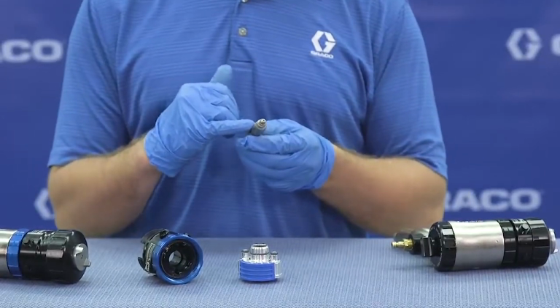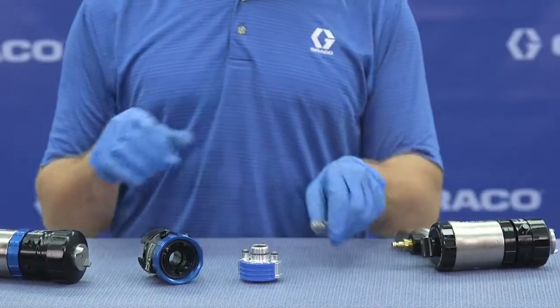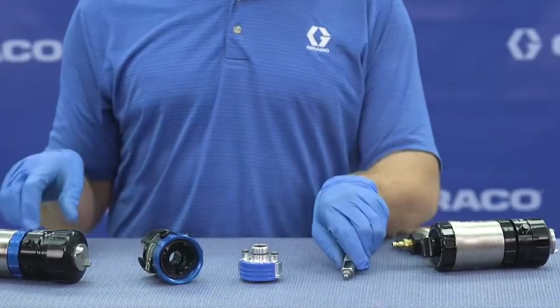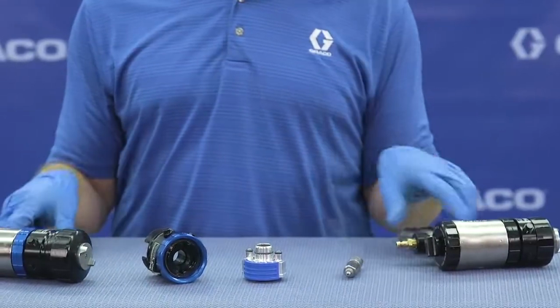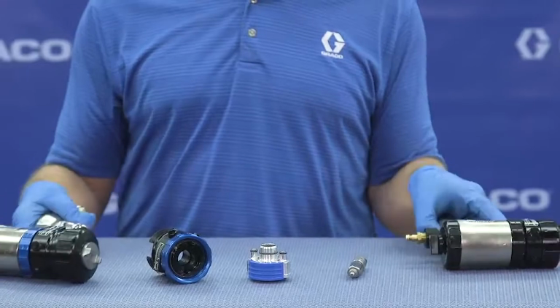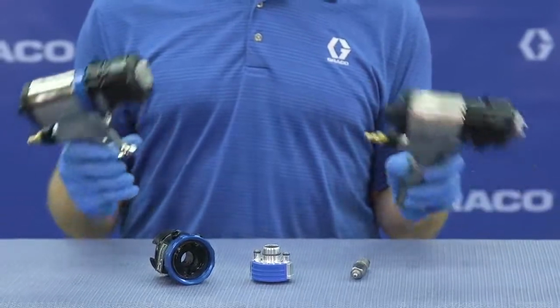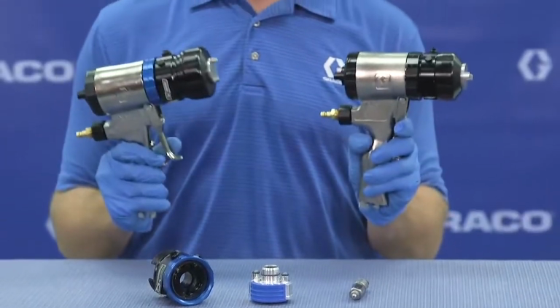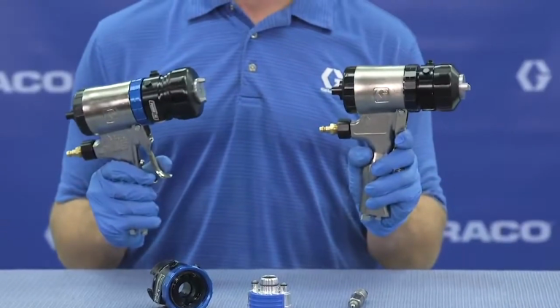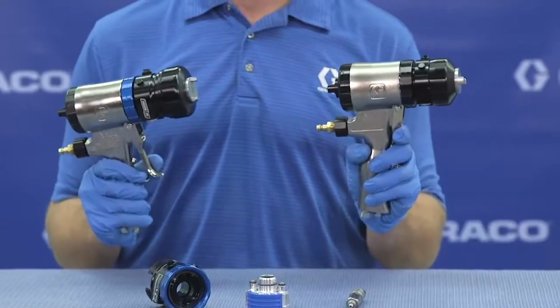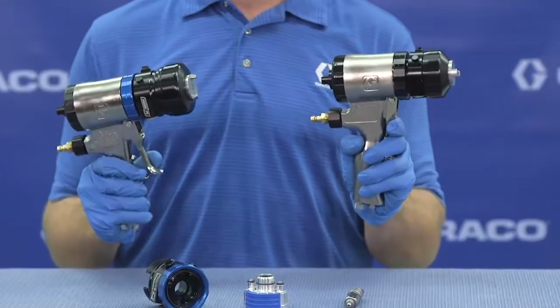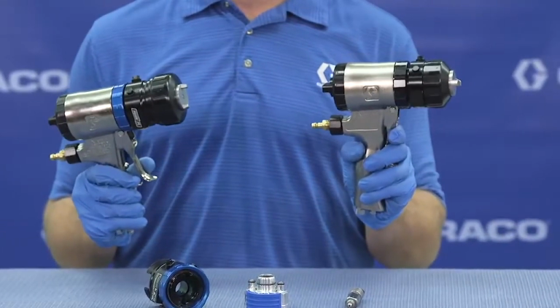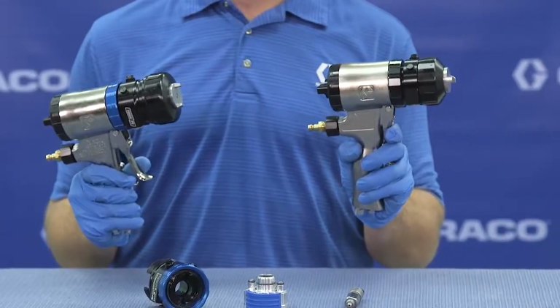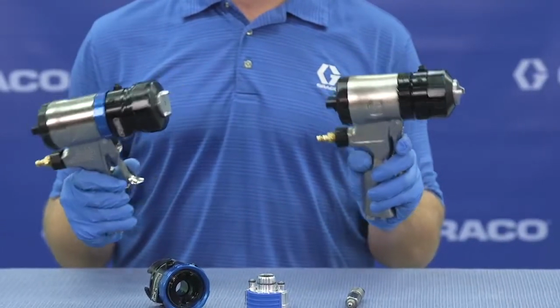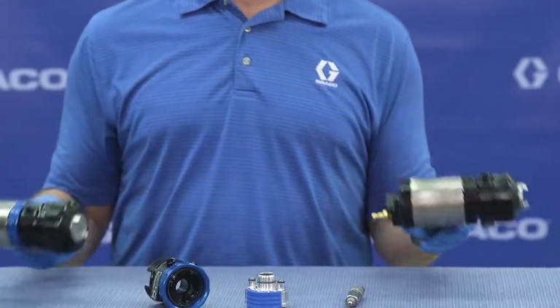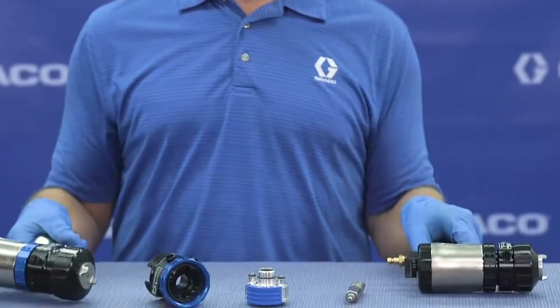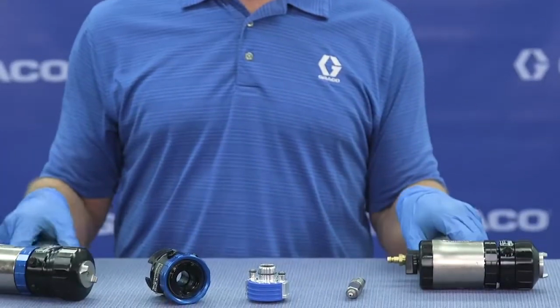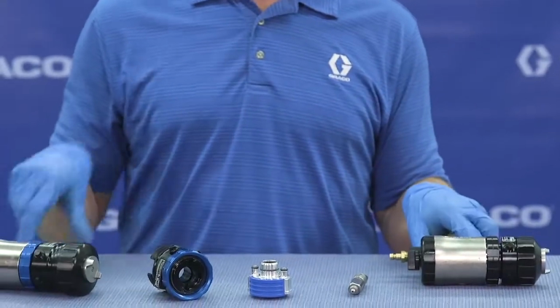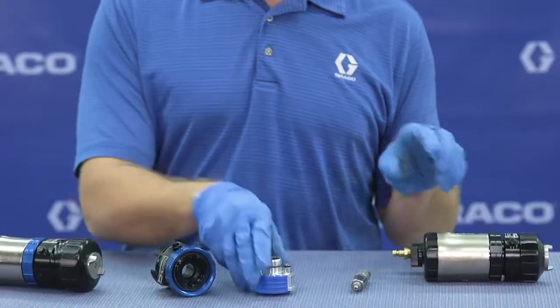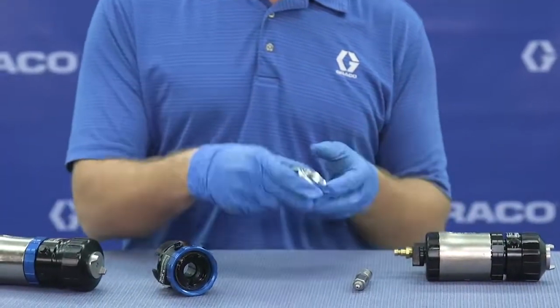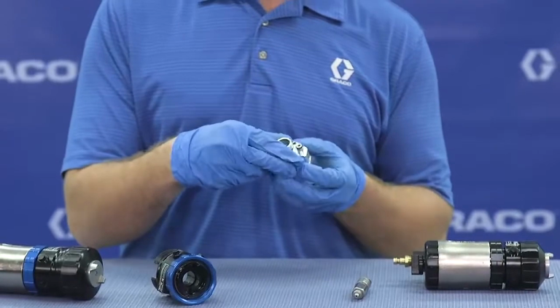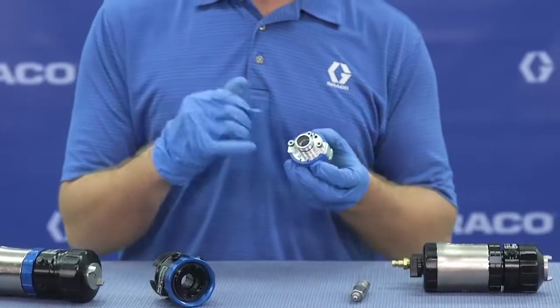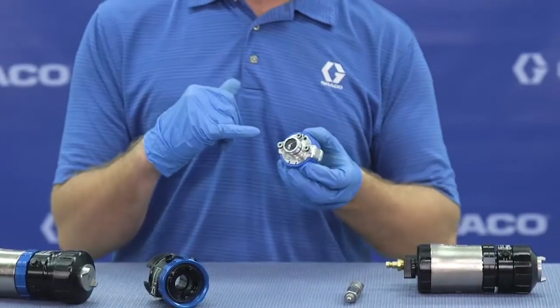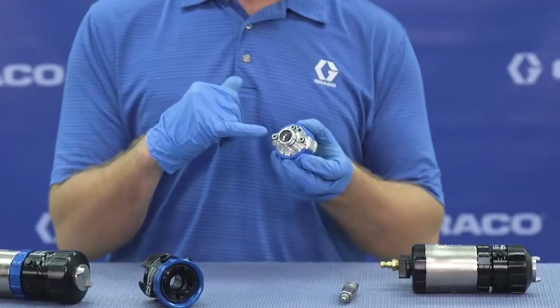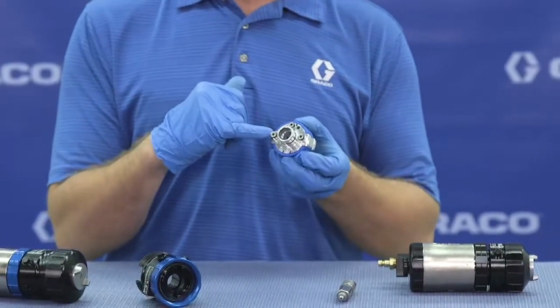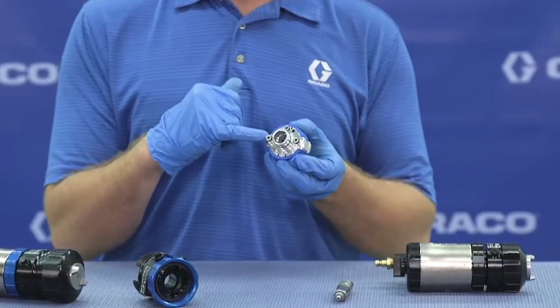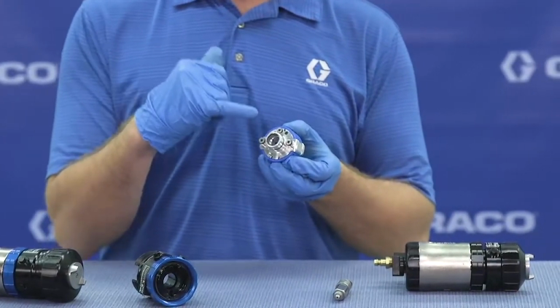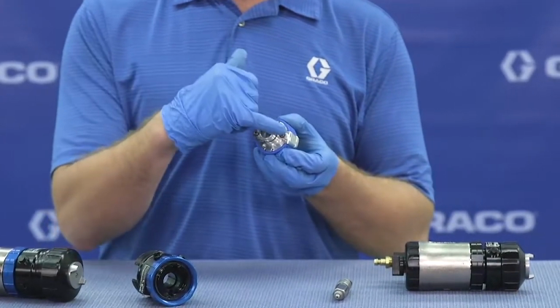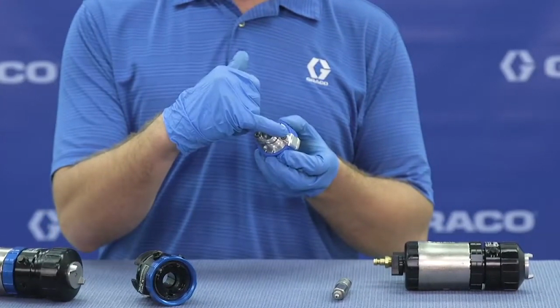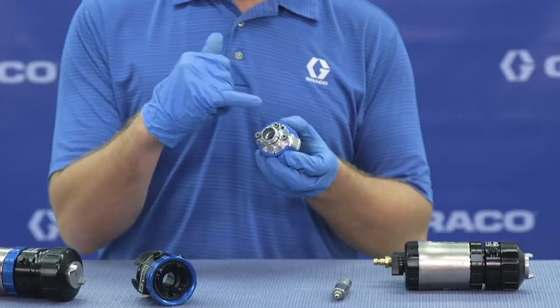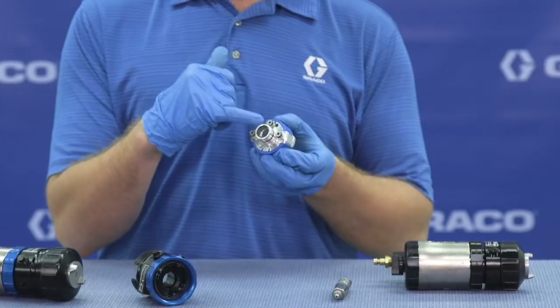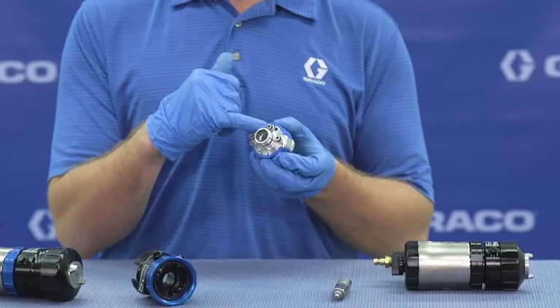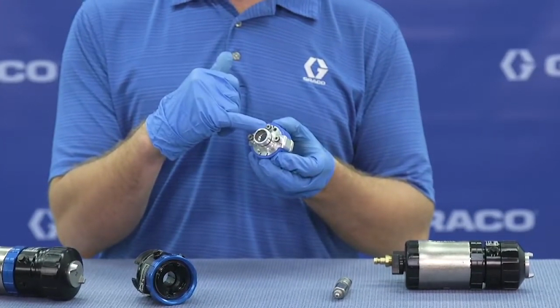the fluid path between these two guns is the exact same, with the exception of the check valves in the A port, the B port, and the purge air port.